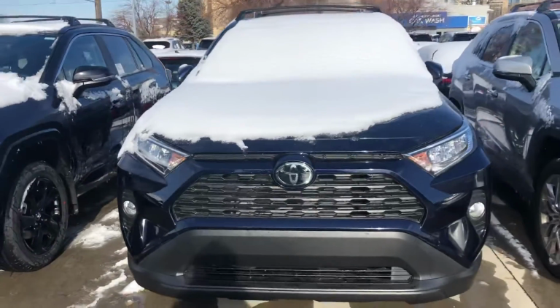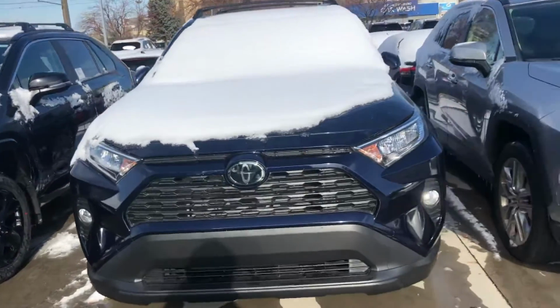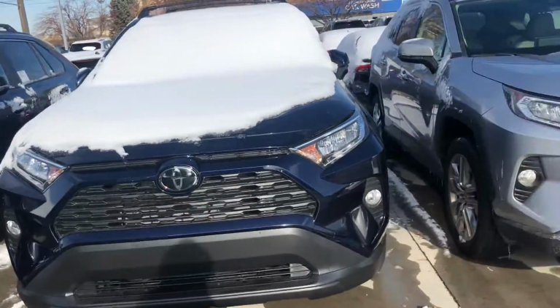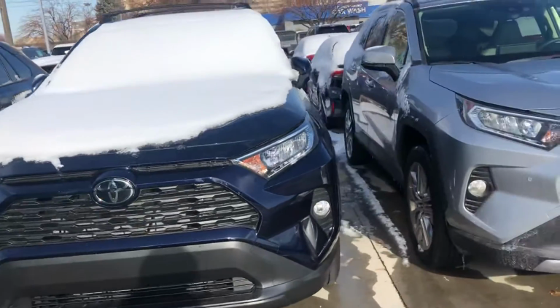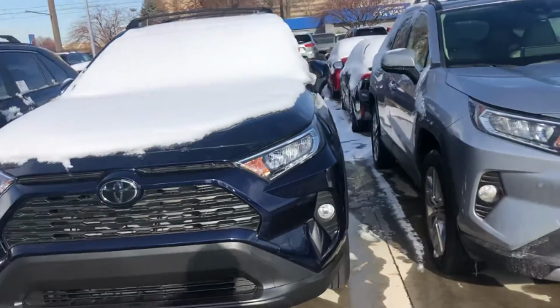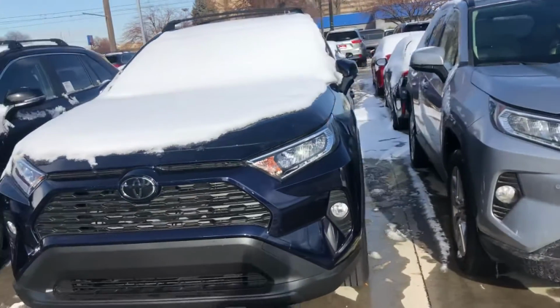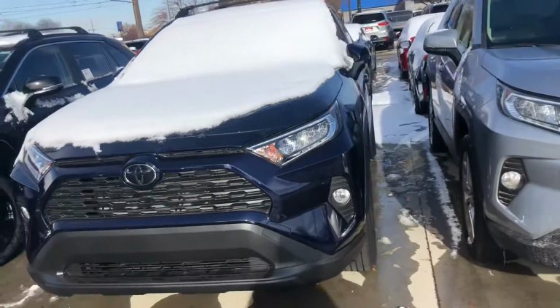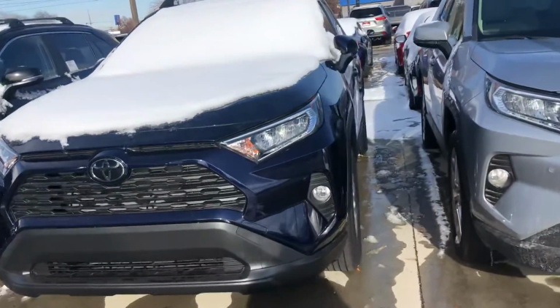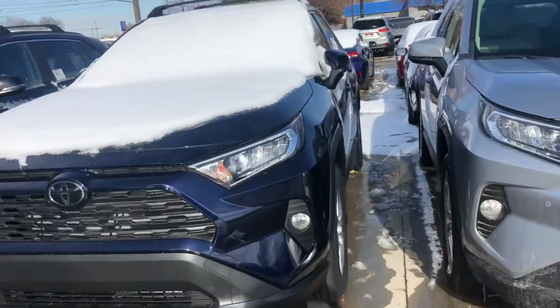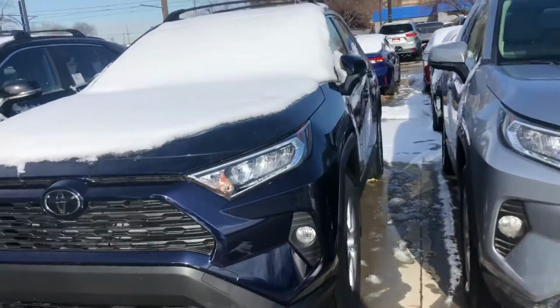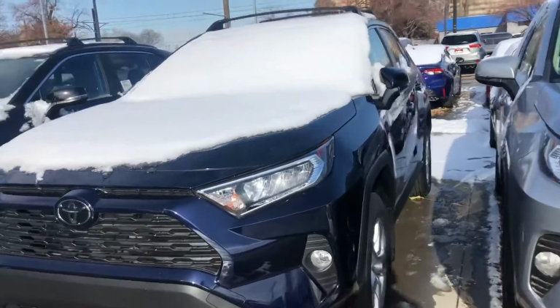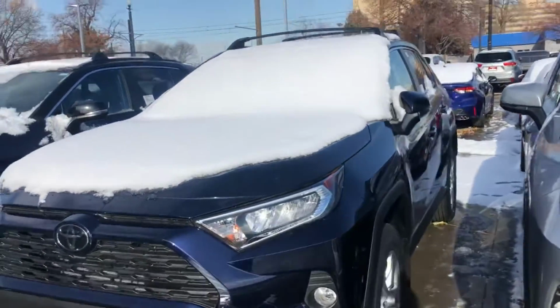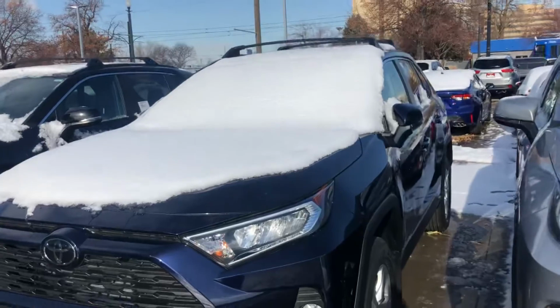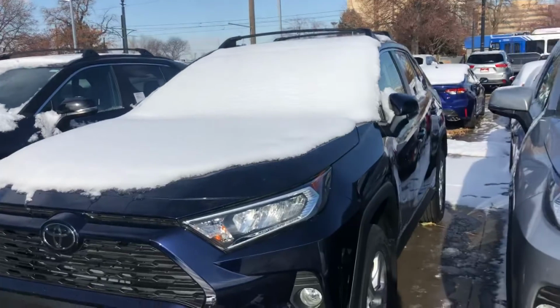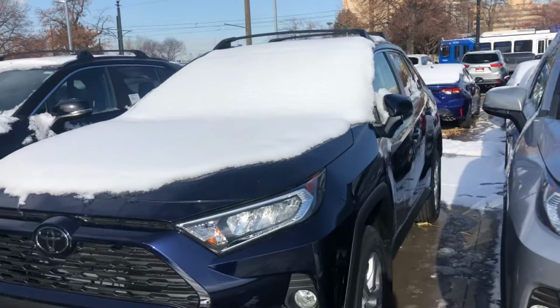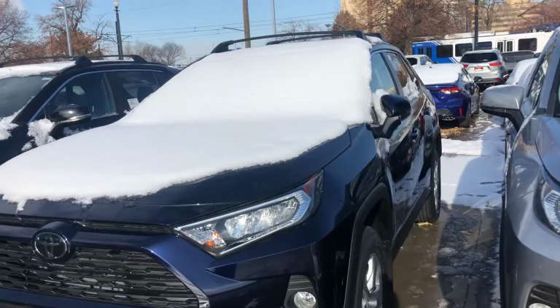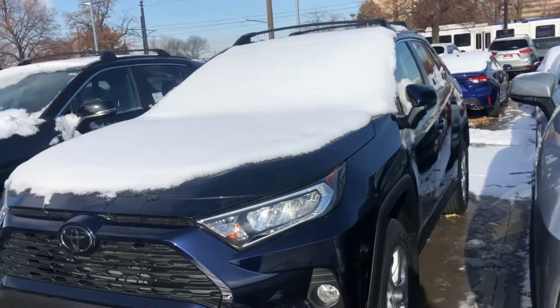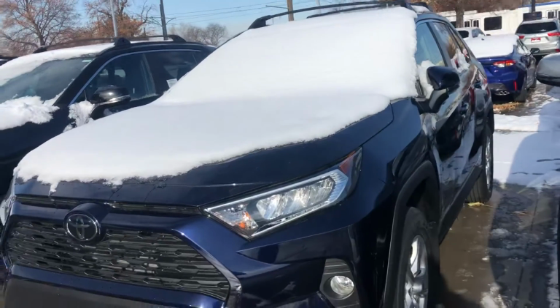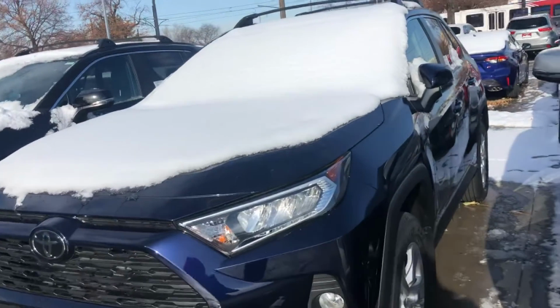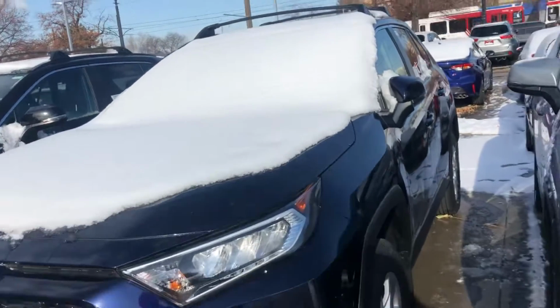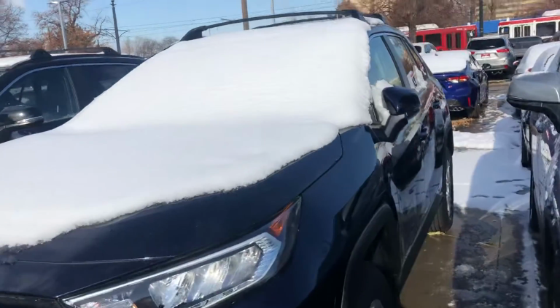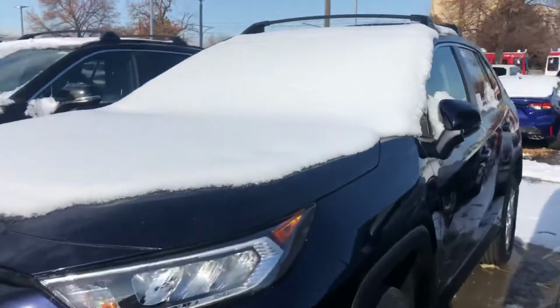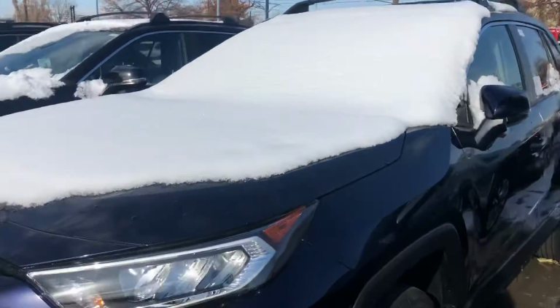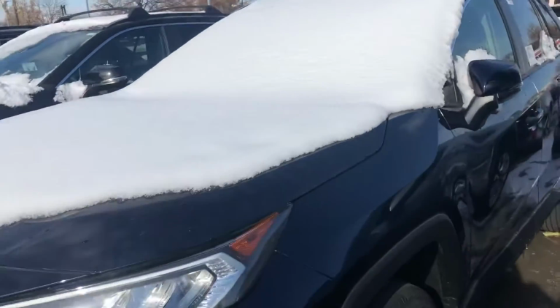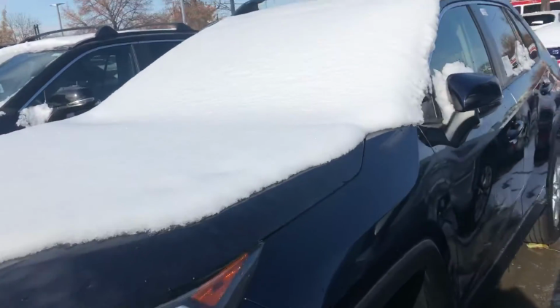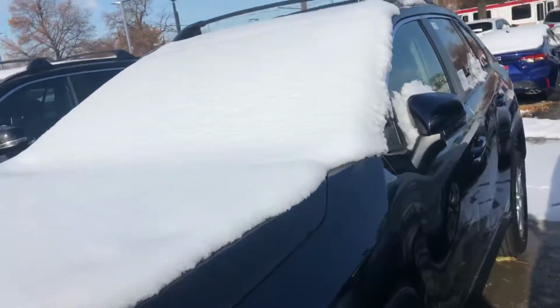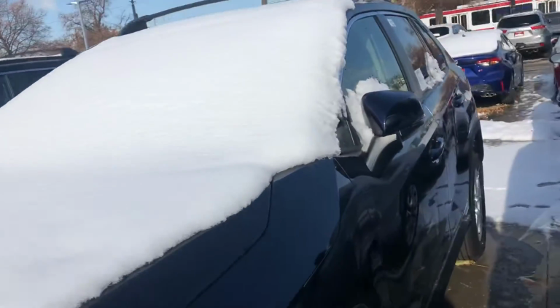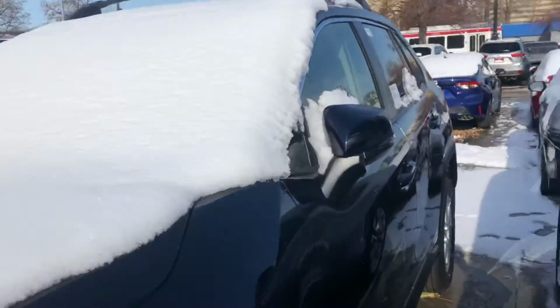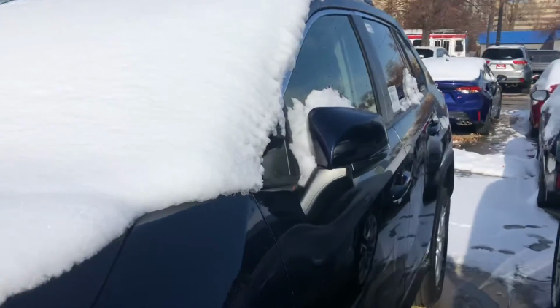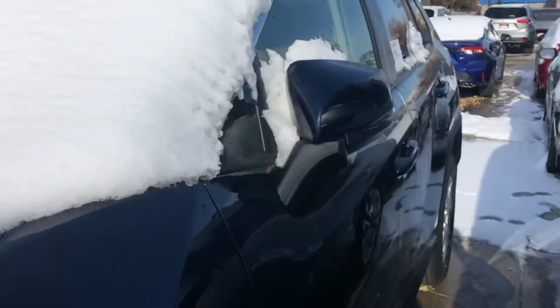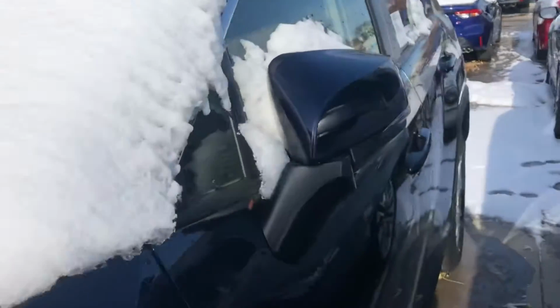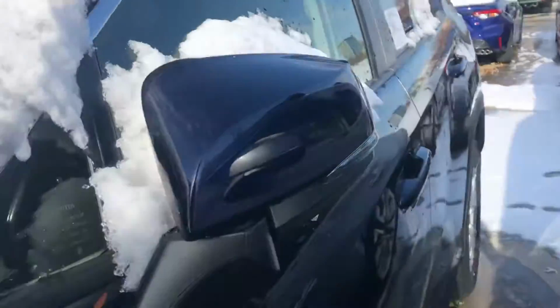Hi McKay, this is Sam here with Mark Miller Toyota. Right here I have for you a 2019 RAV4 XLE in the color Blueprint.